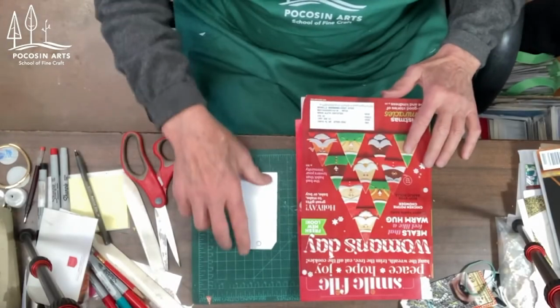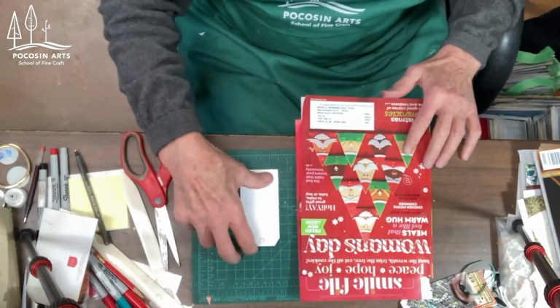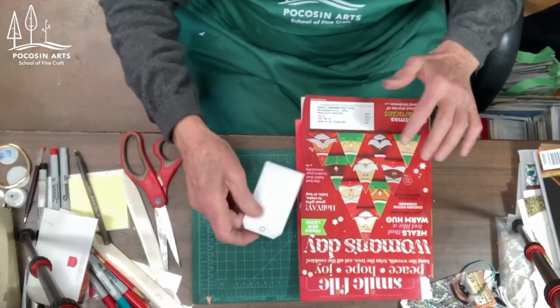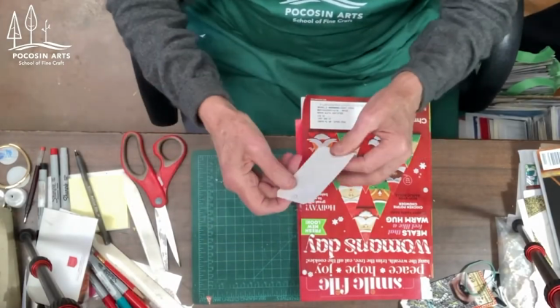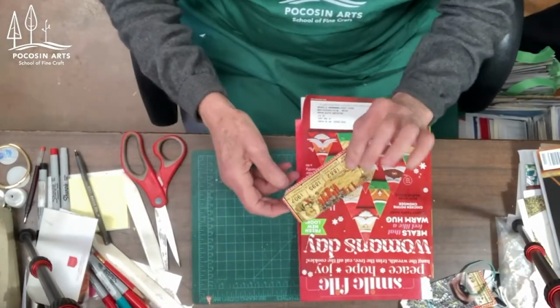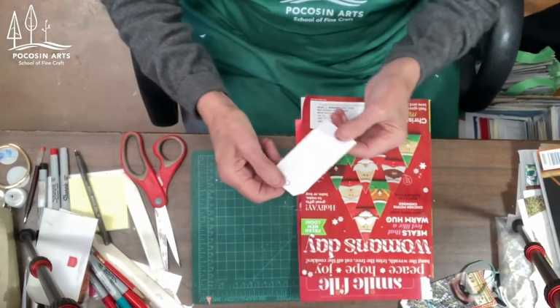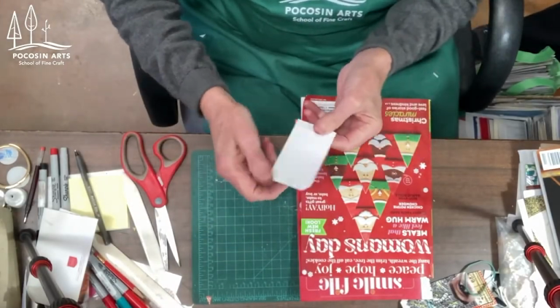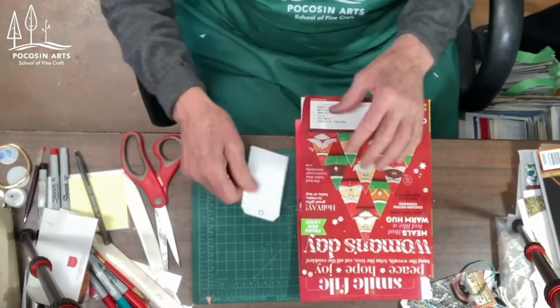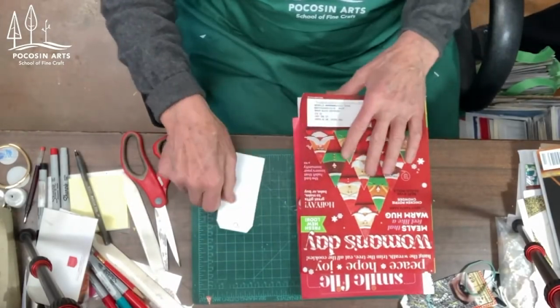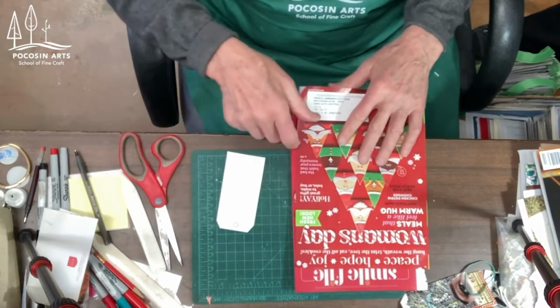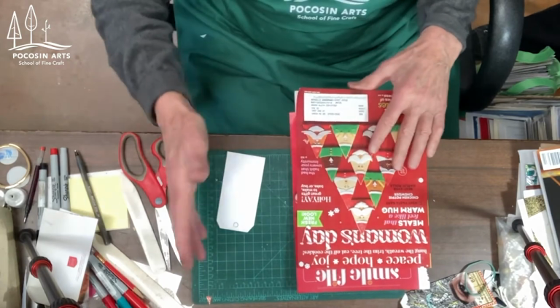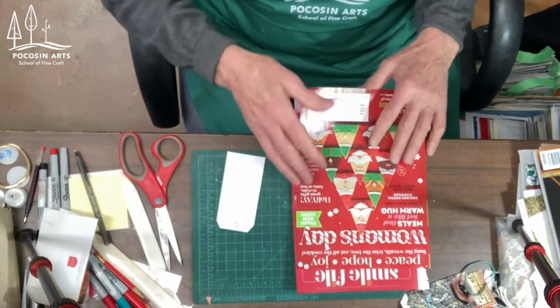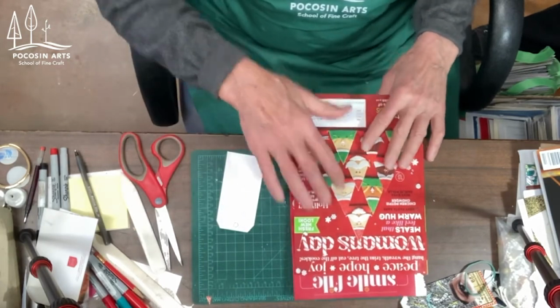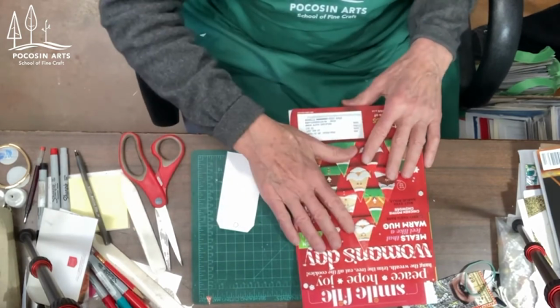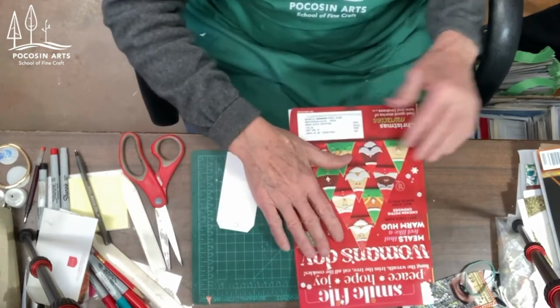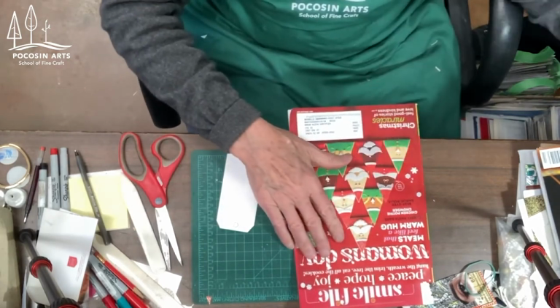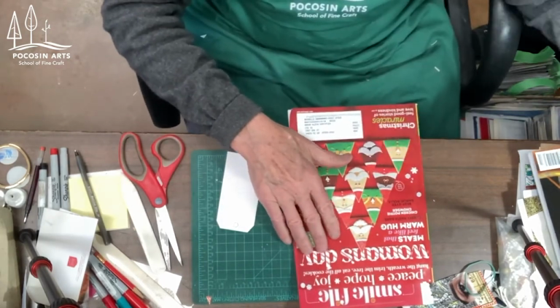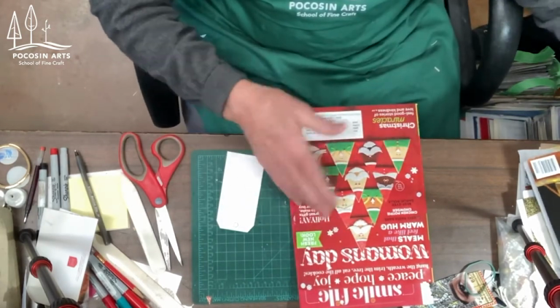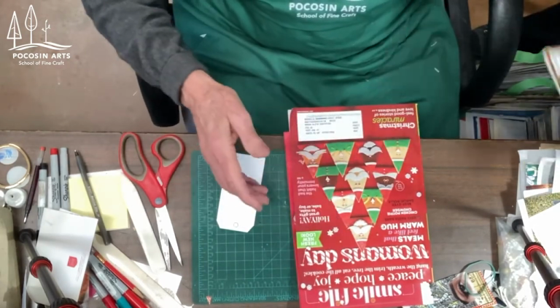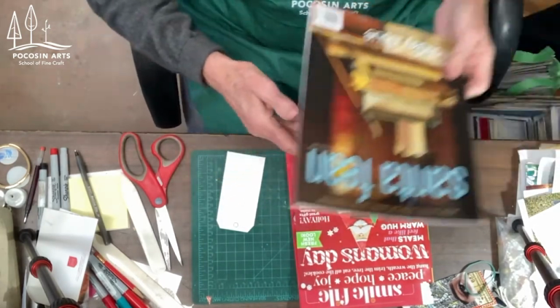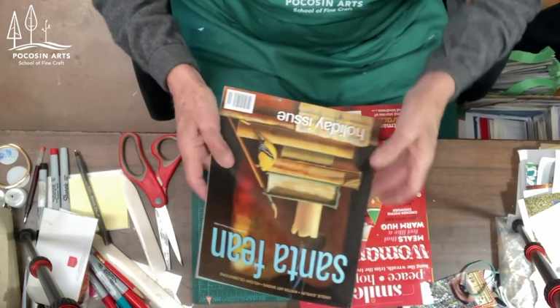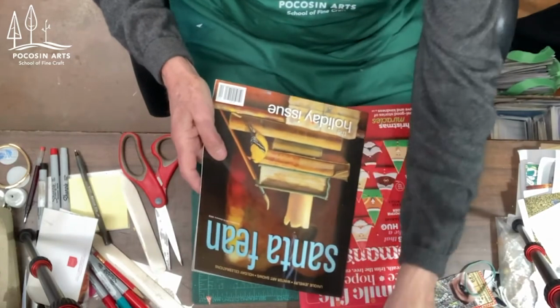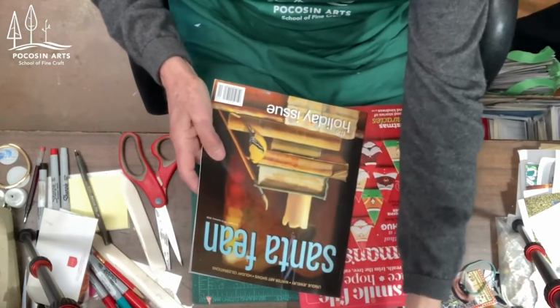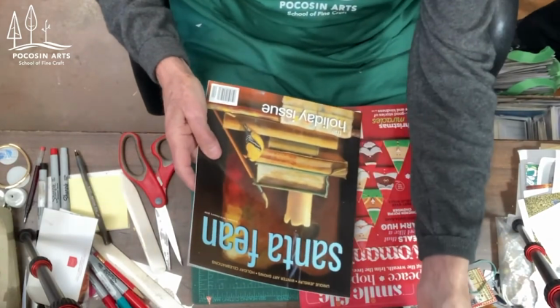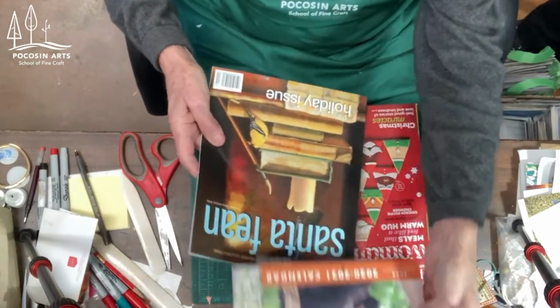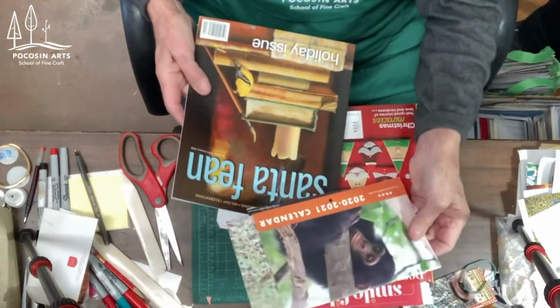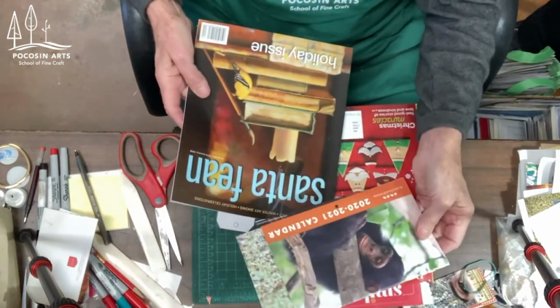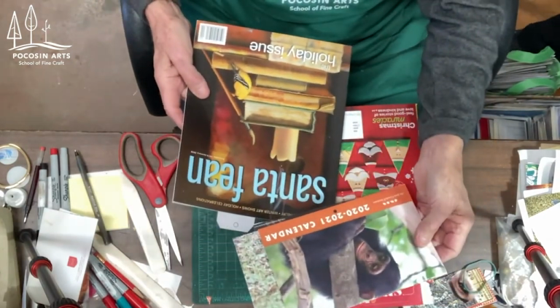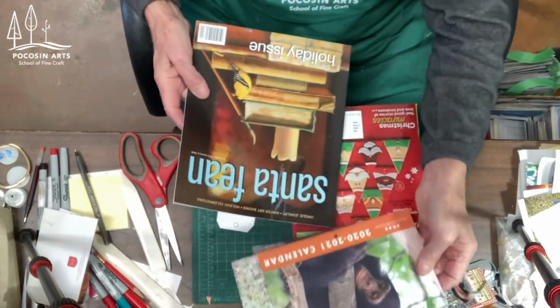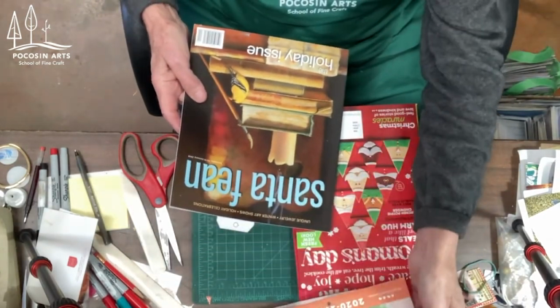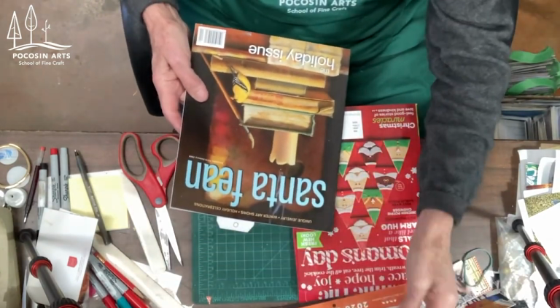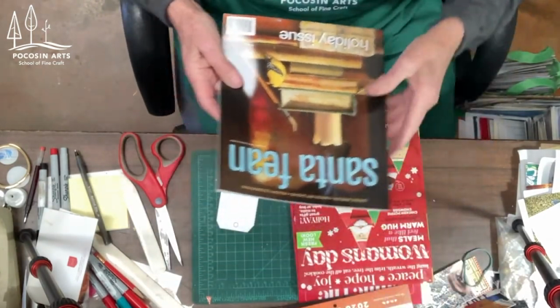First of all, here's the hang tag — the size we'll be working with. I'll be getting my materials out of magazines of different kinds that I have here. These are things that I will be taking and bringing the imagery and the paper from.